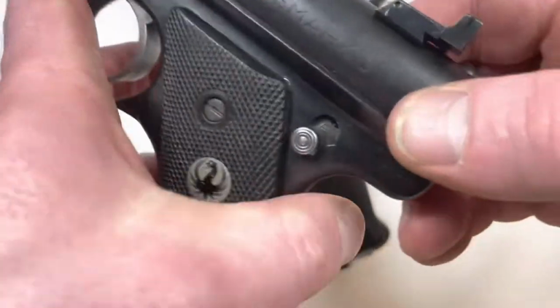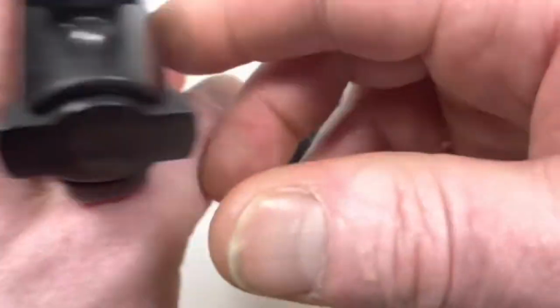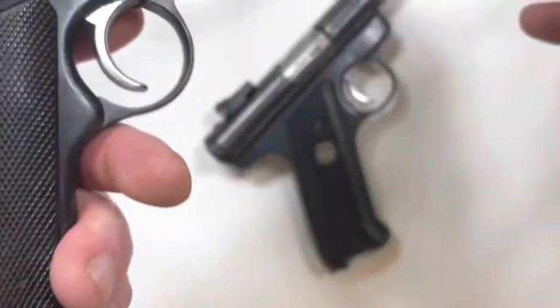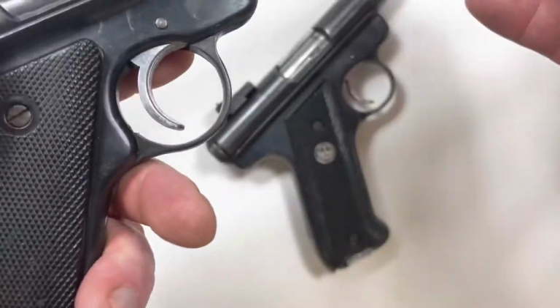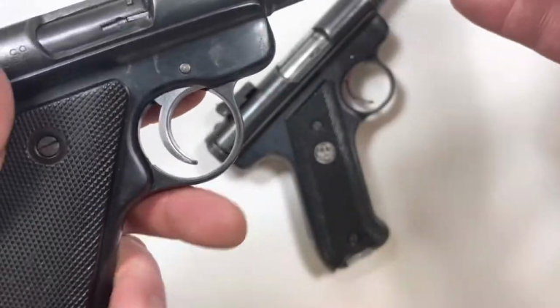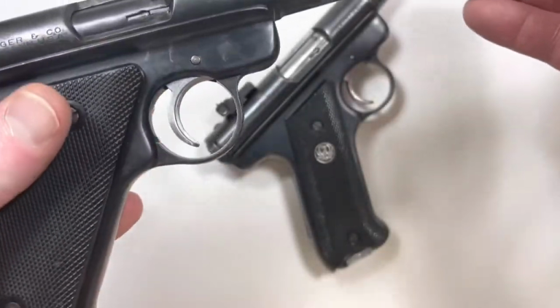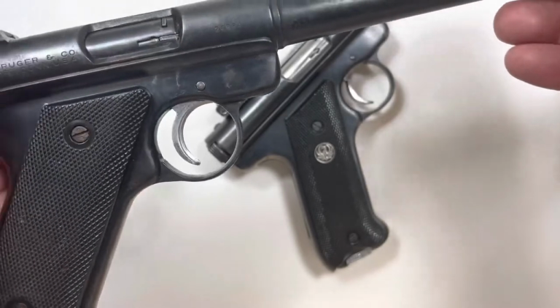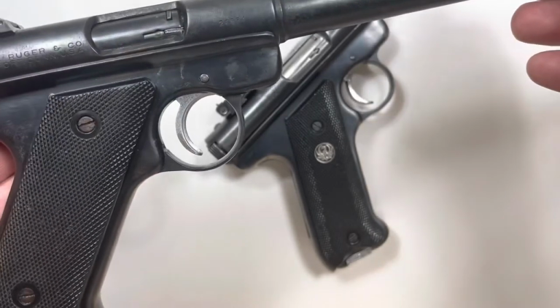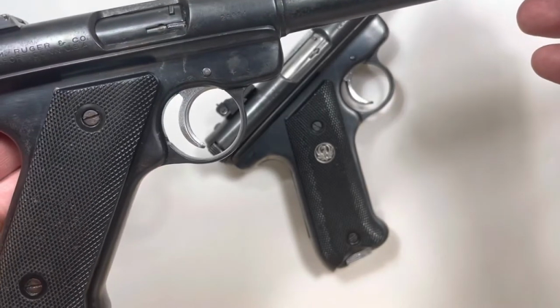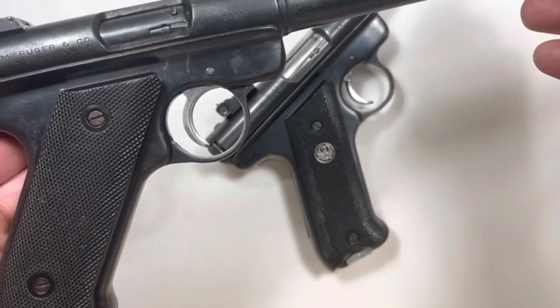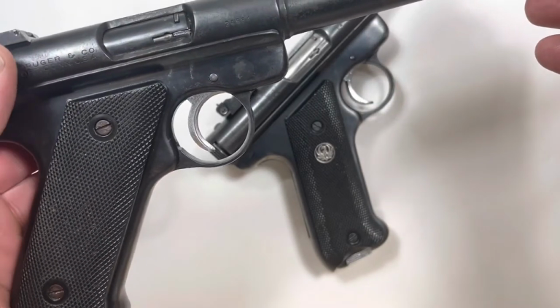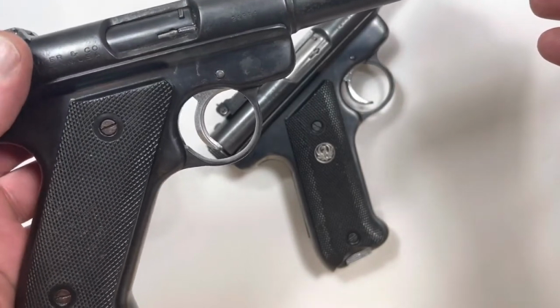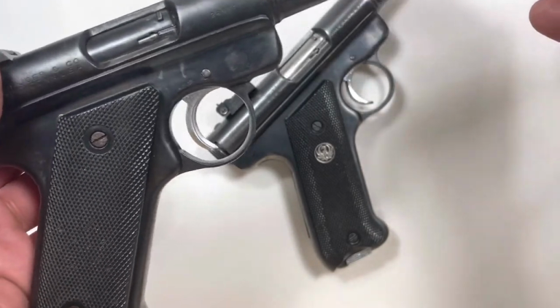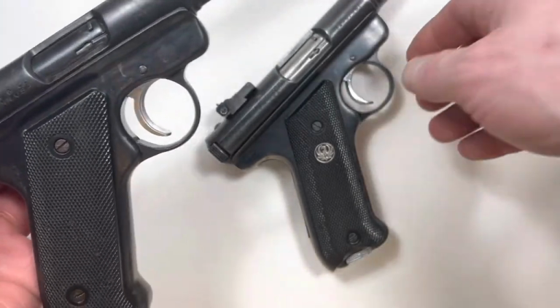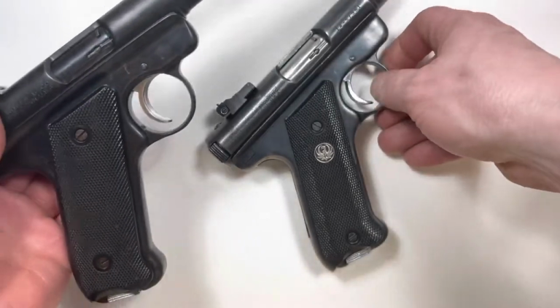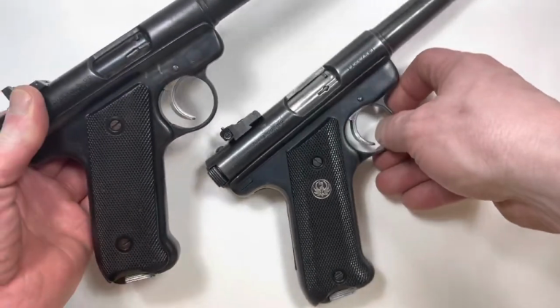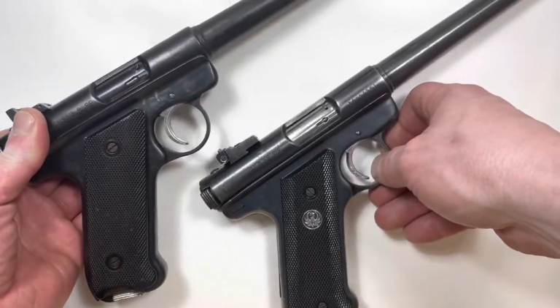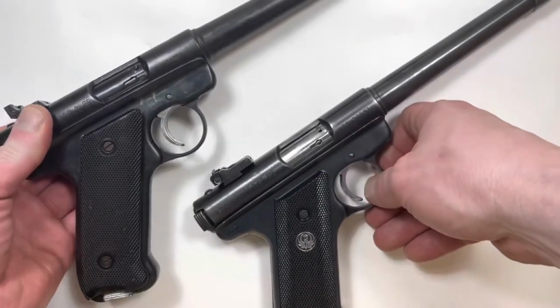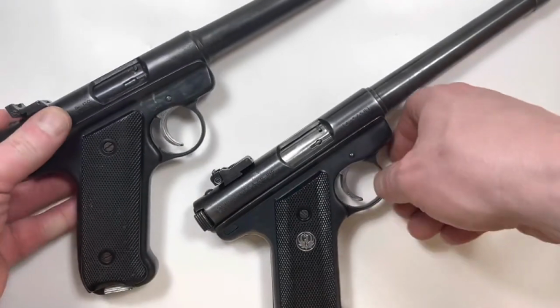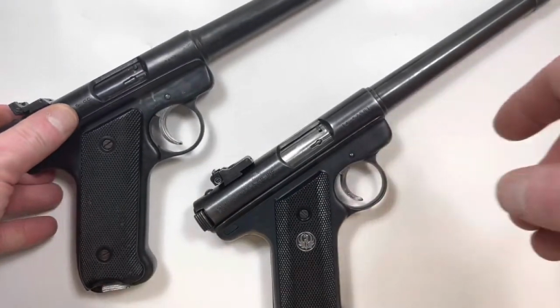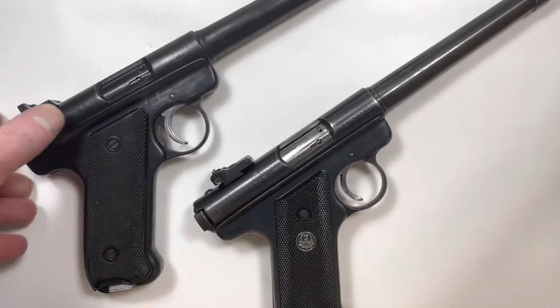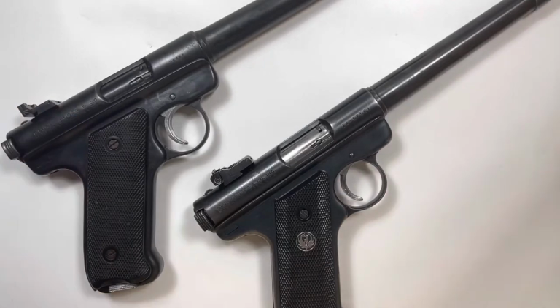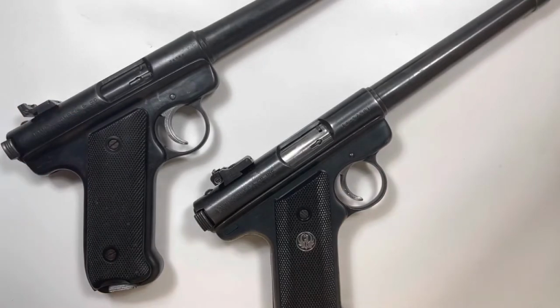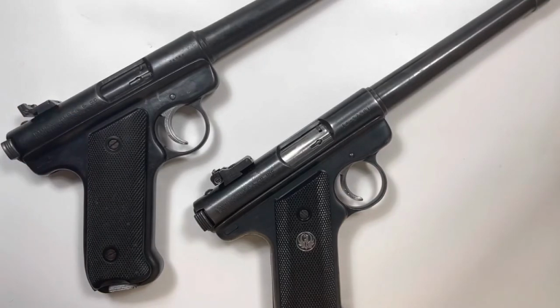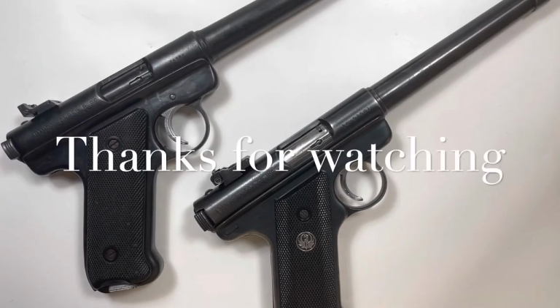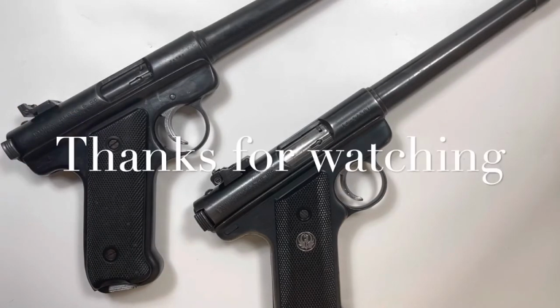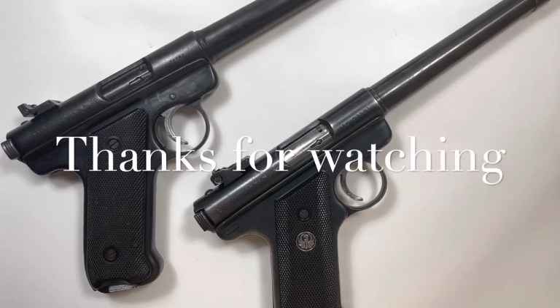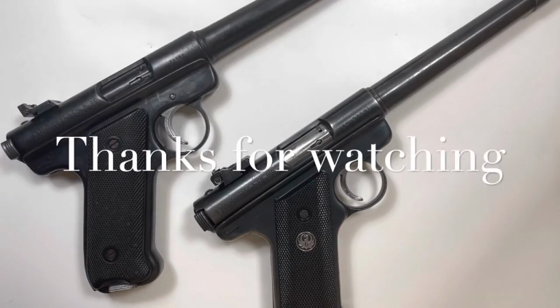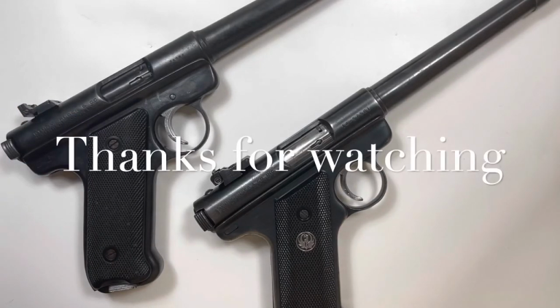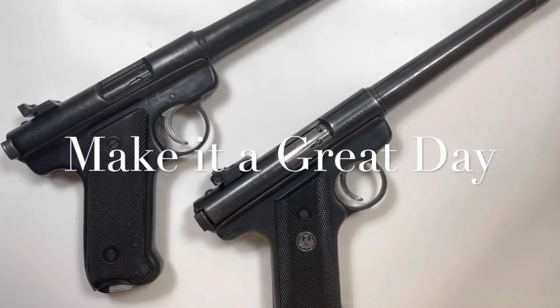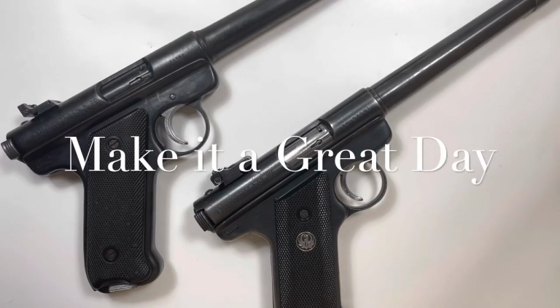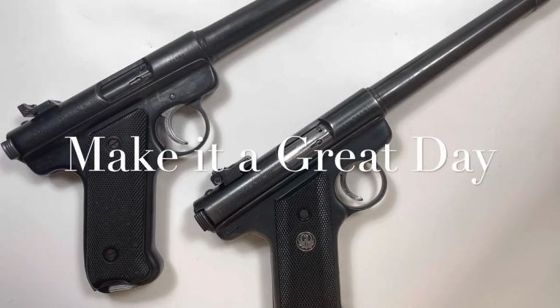They're both really neat handguns. Thanks for watching people. Make it a great day.